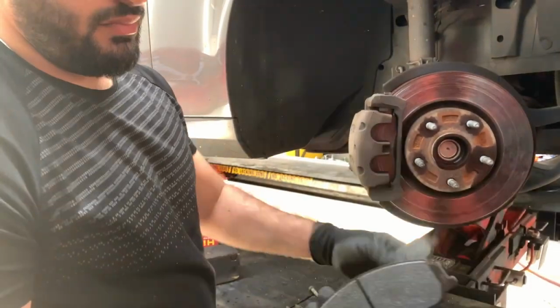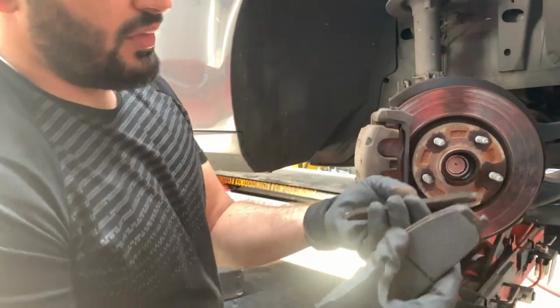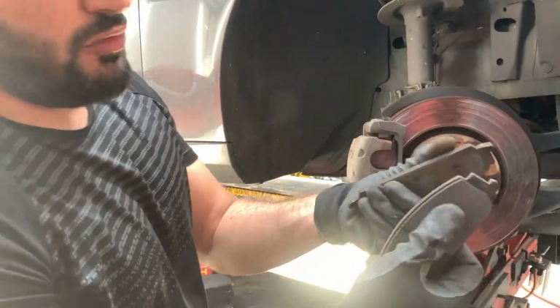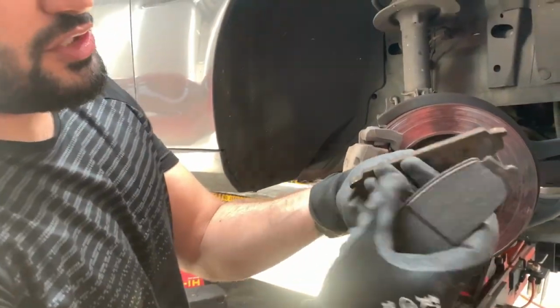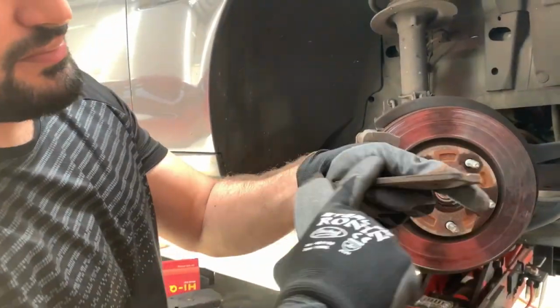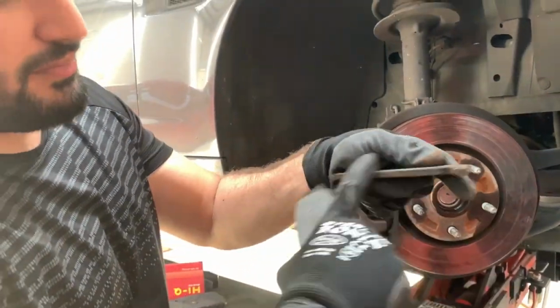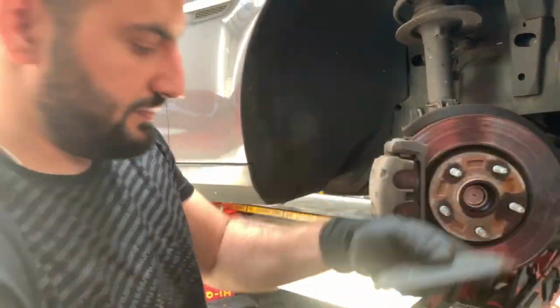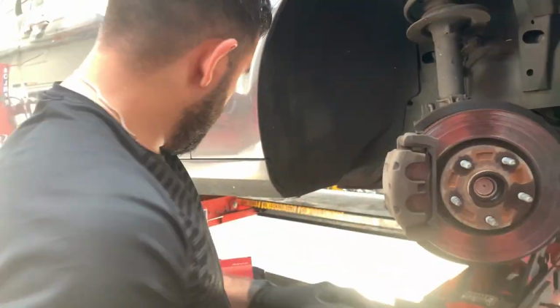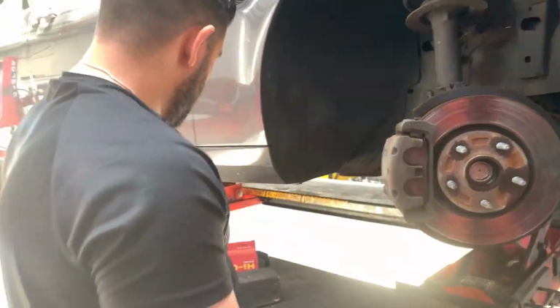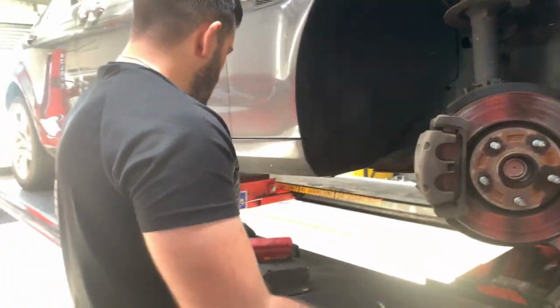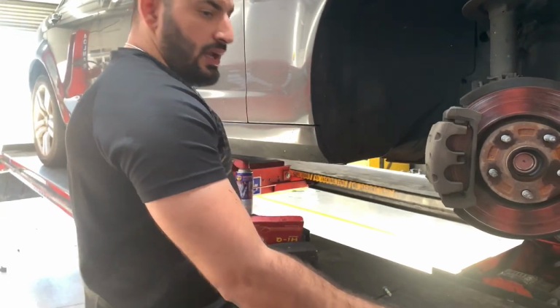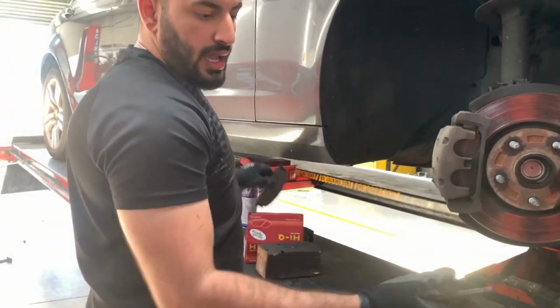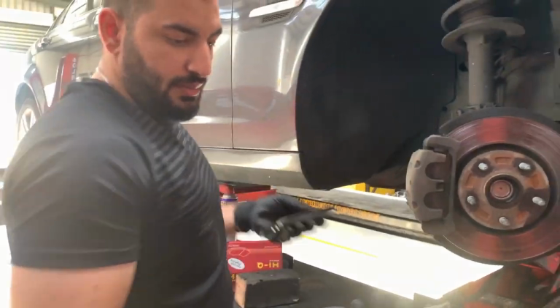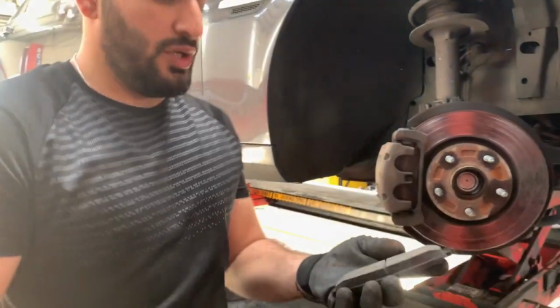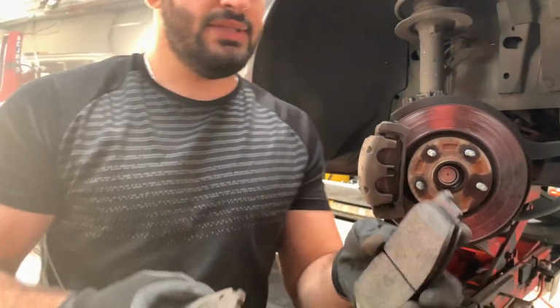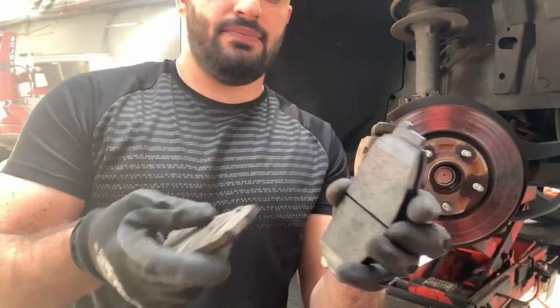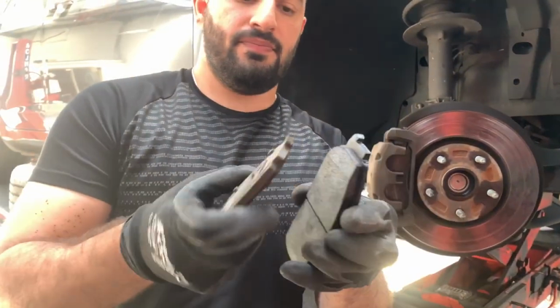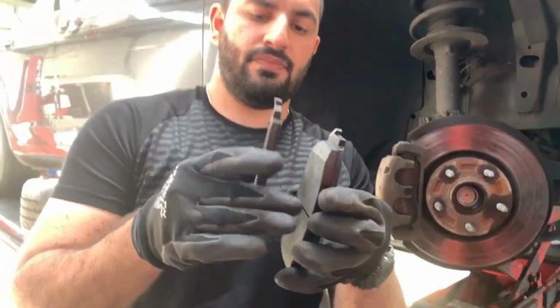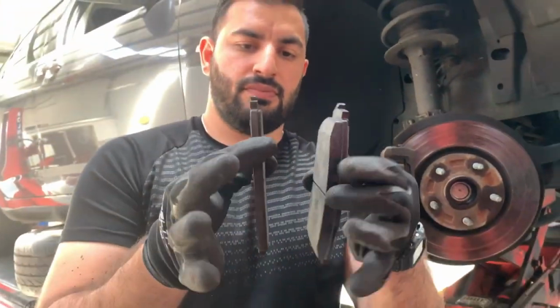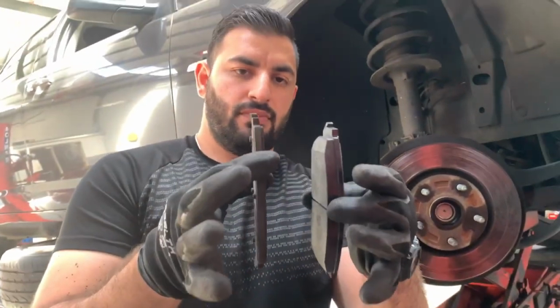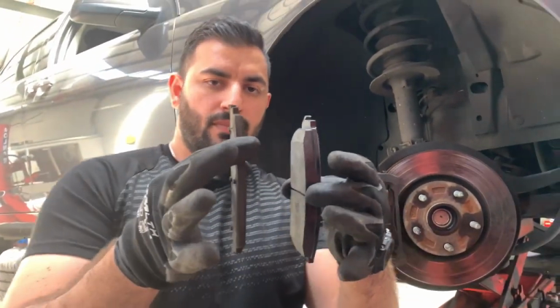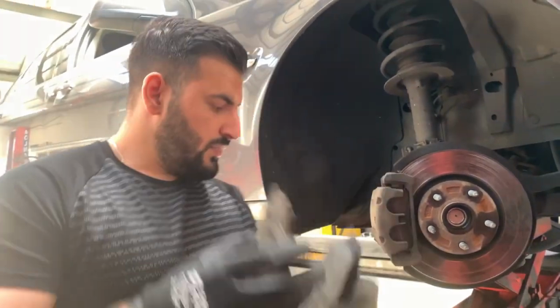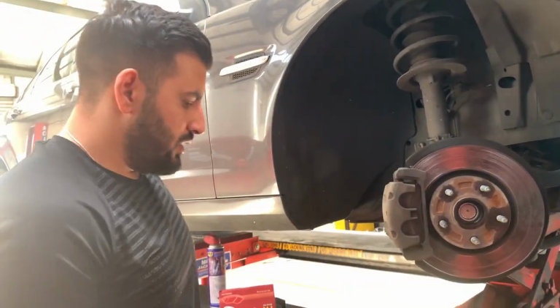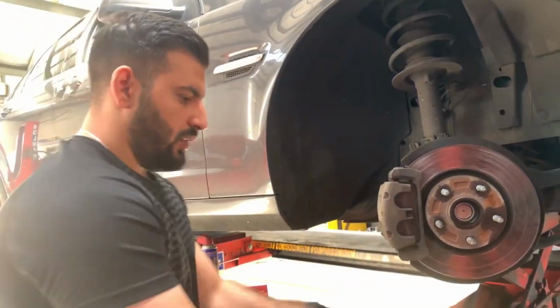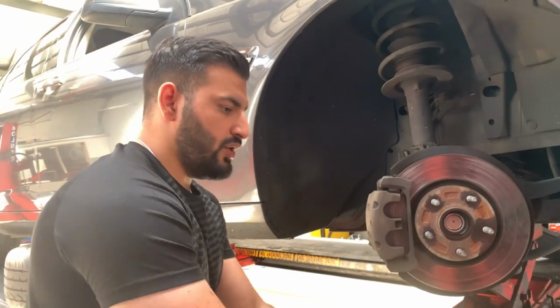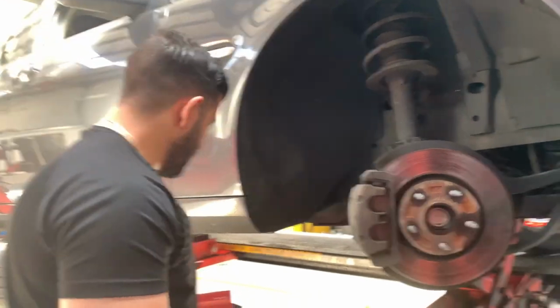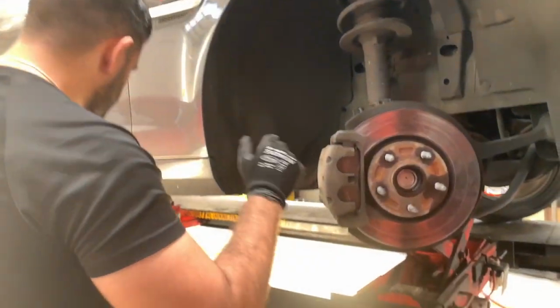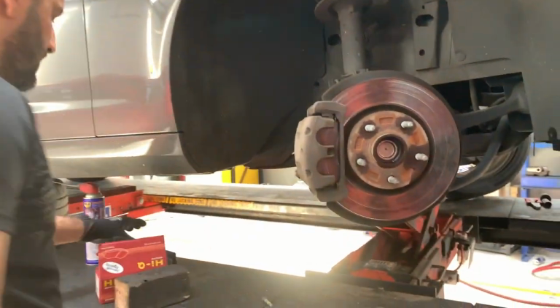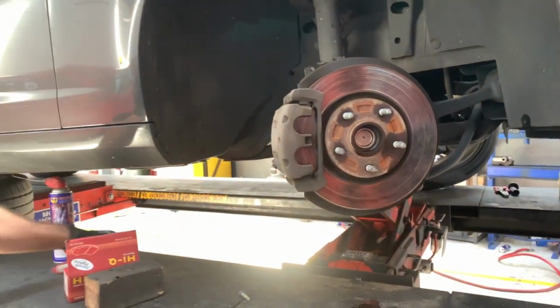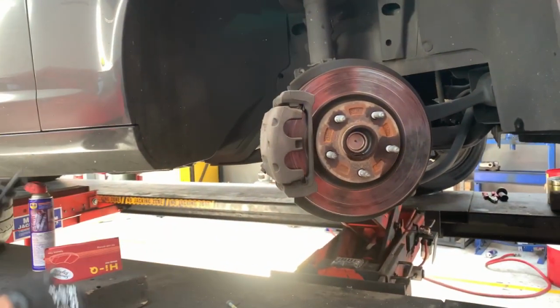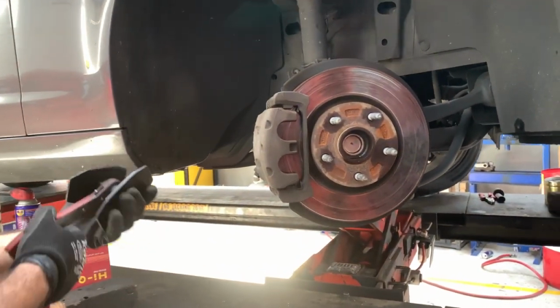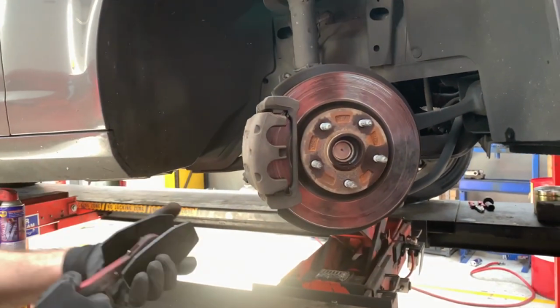The old one is finished. Let's compare to new ones. What we are going to do is push the piston back with the brake pad tool.